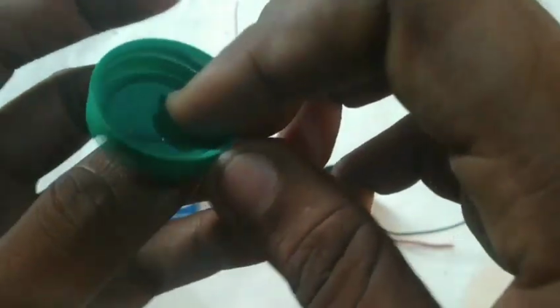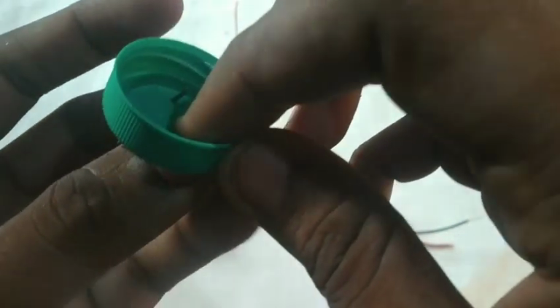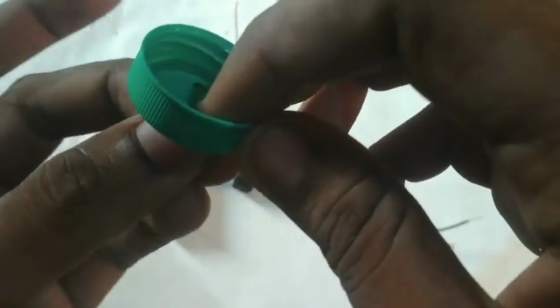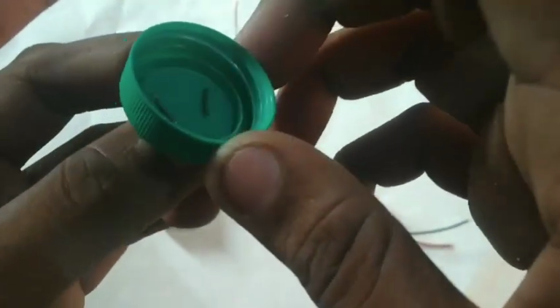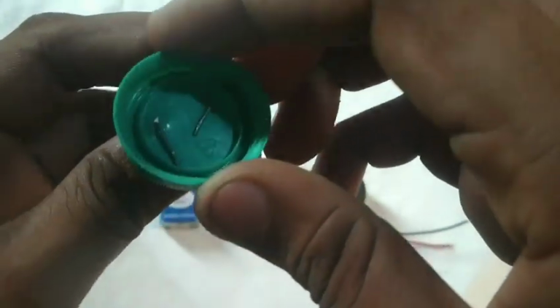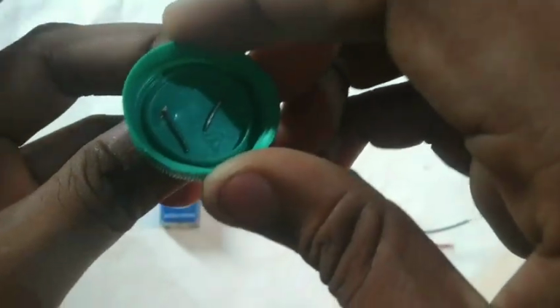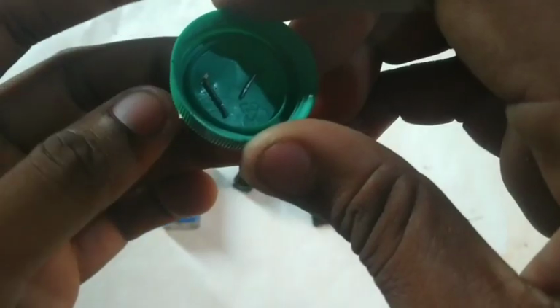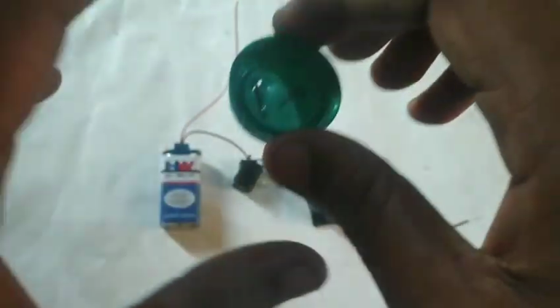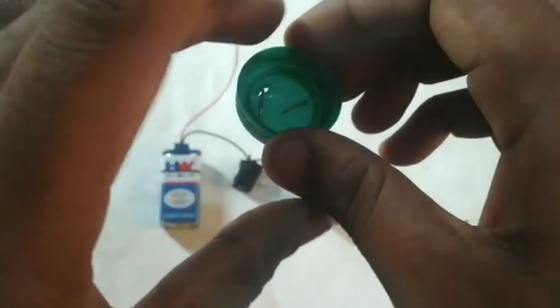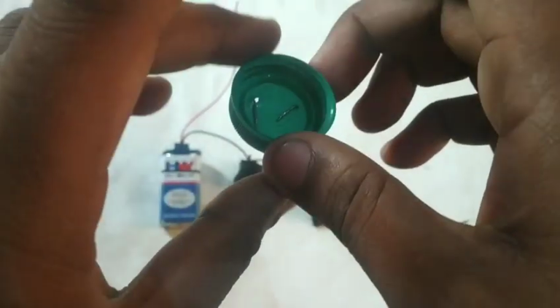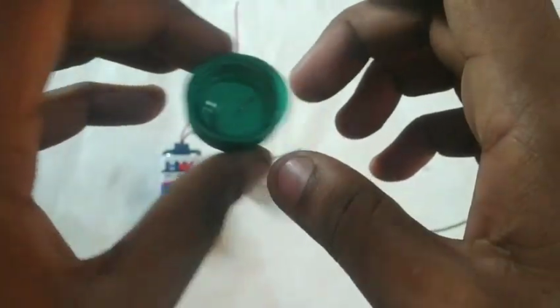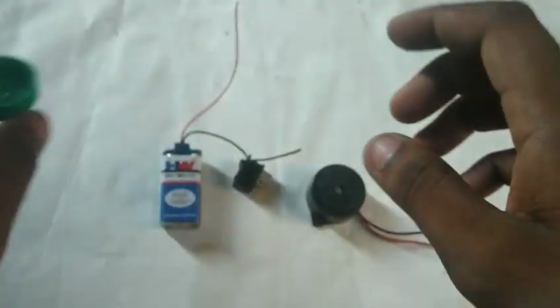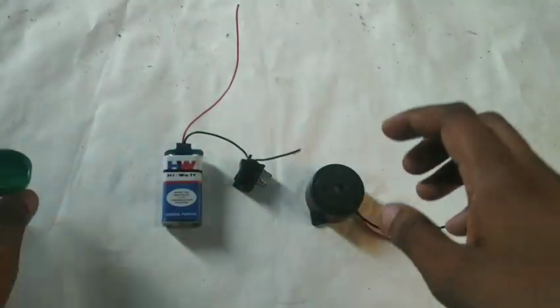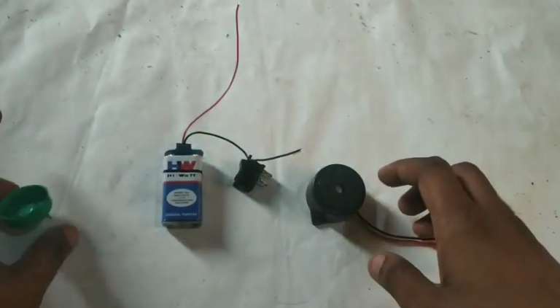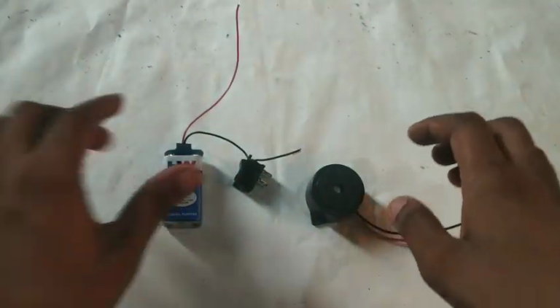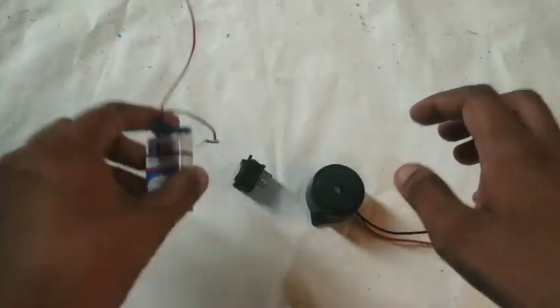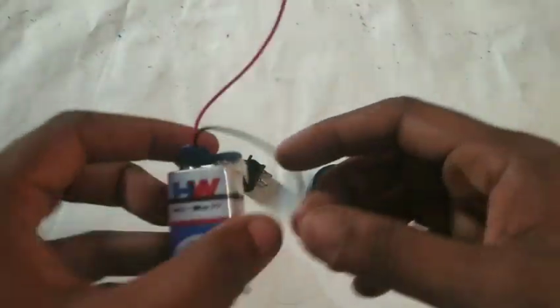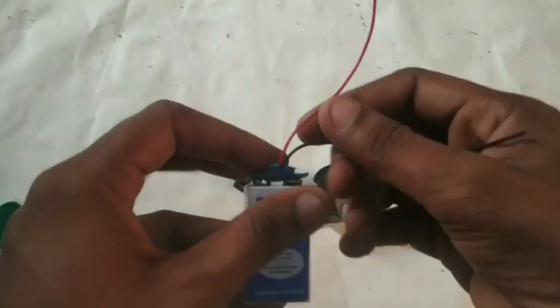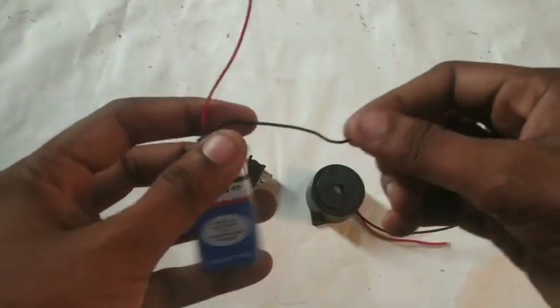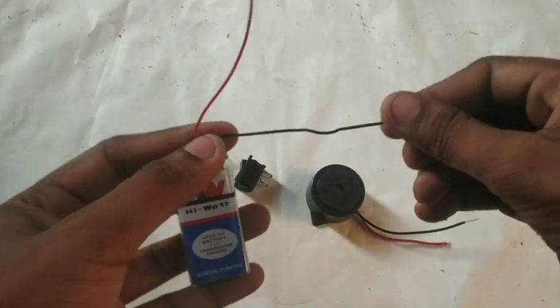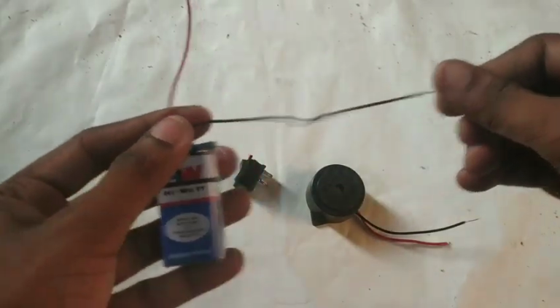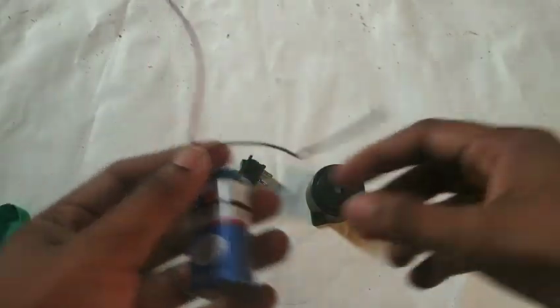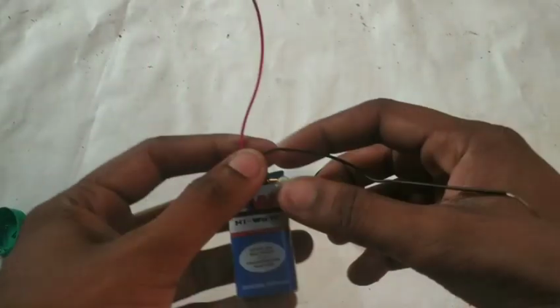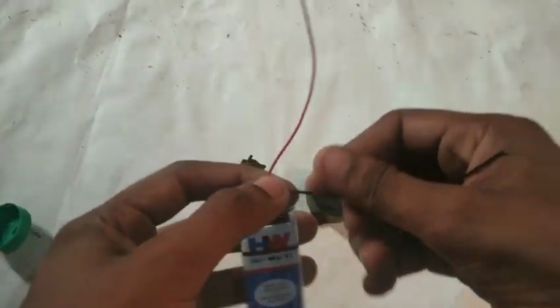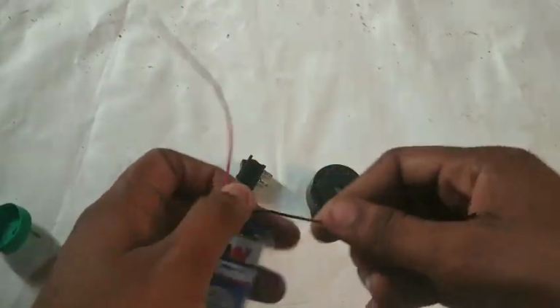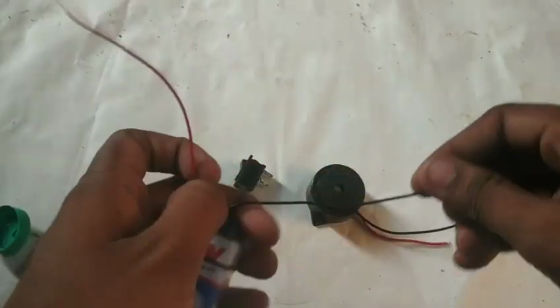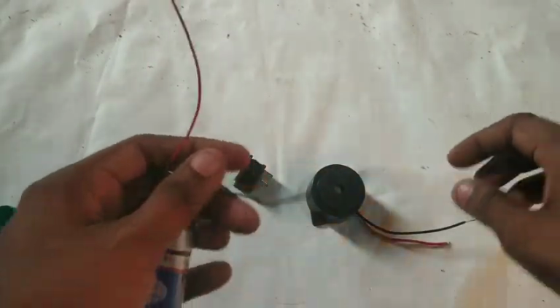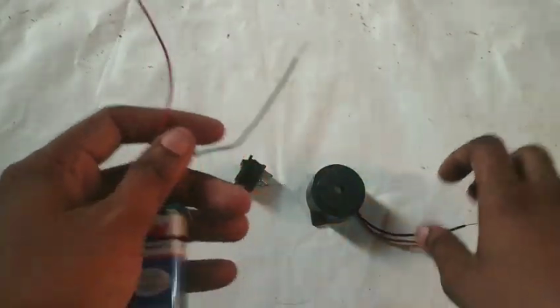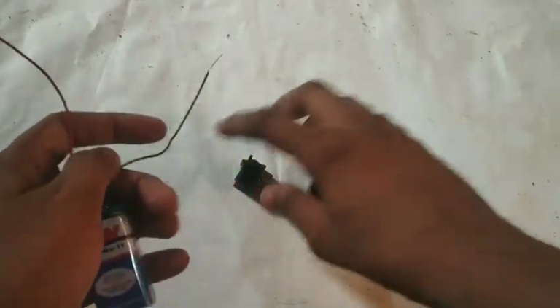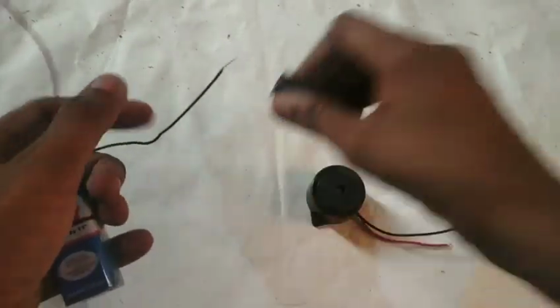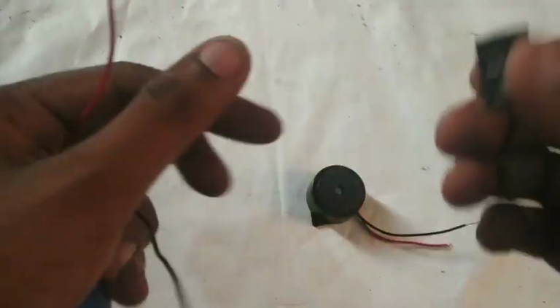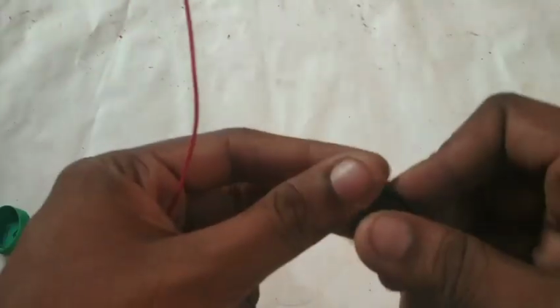We'll test everything. Let's test. Now we have a battery. Battery is 10. Now we have to turn on the switch.